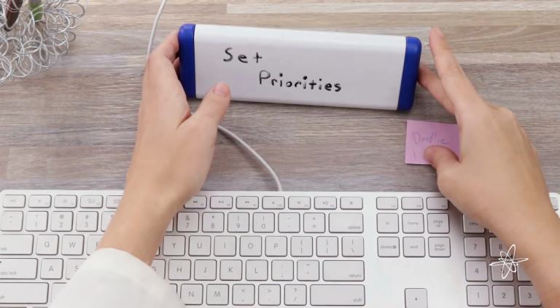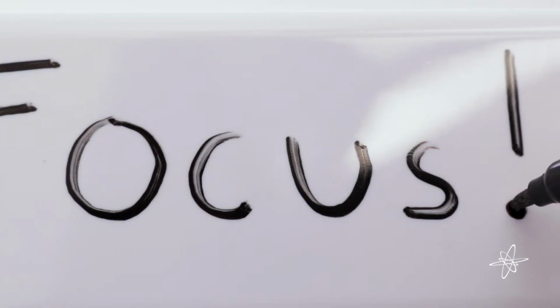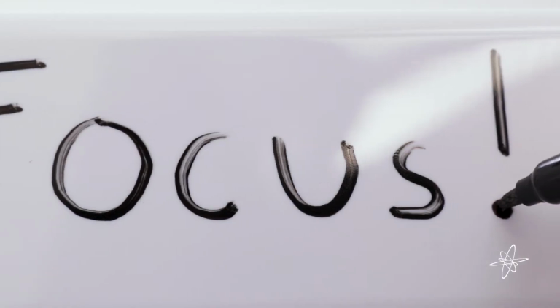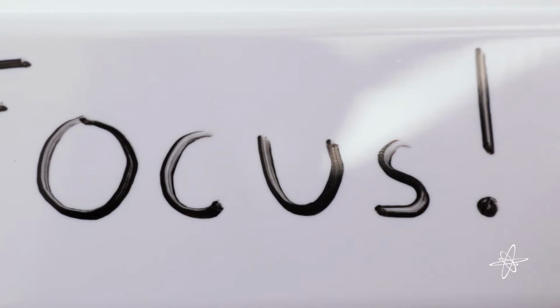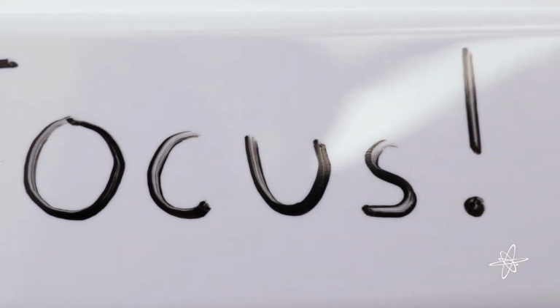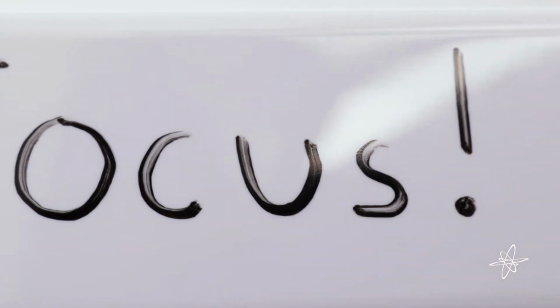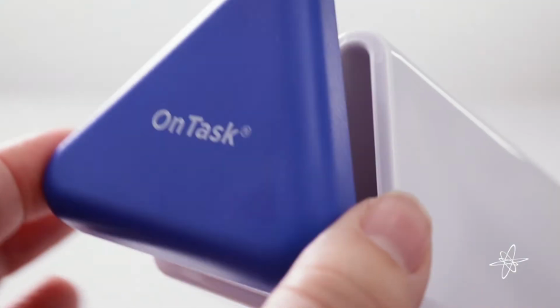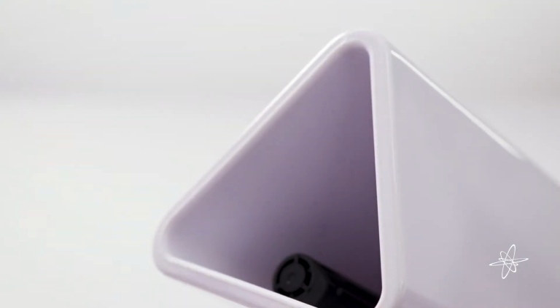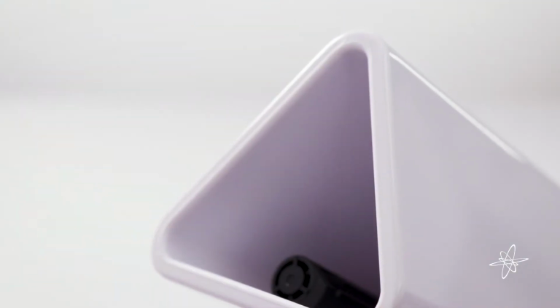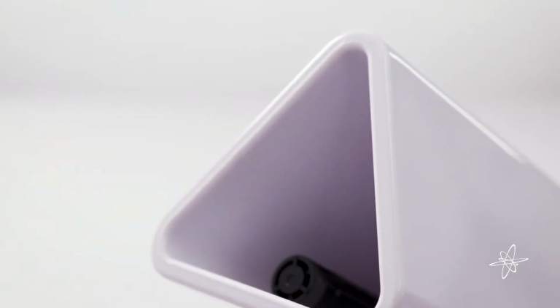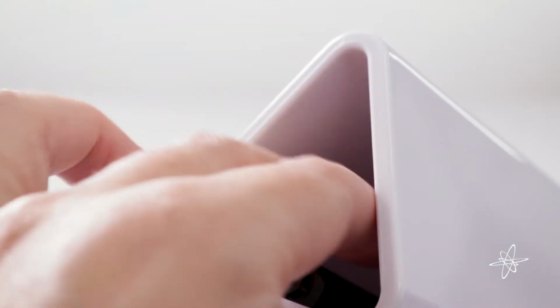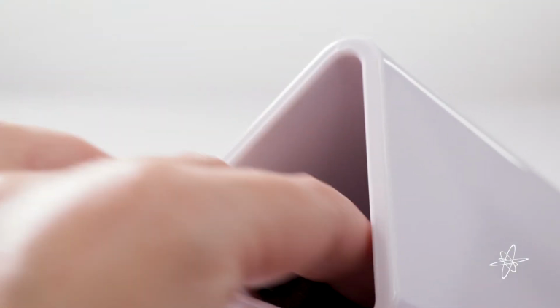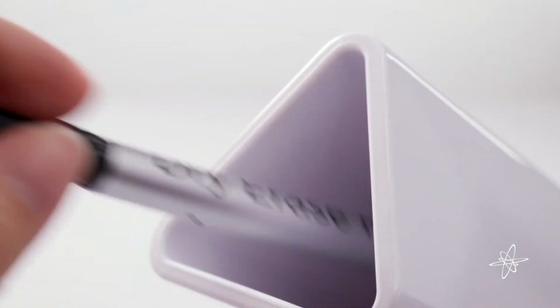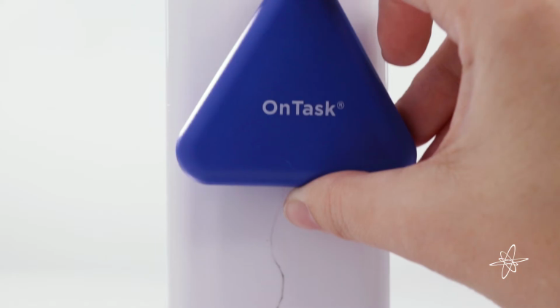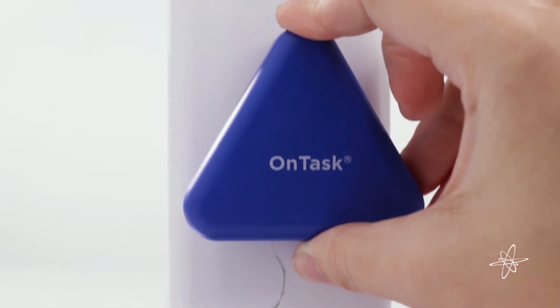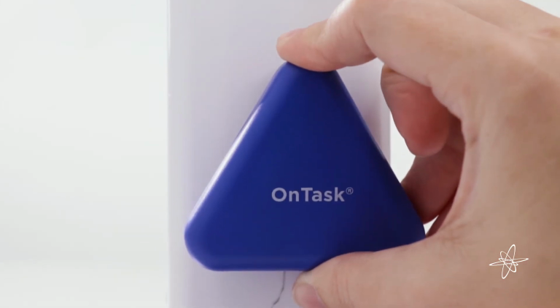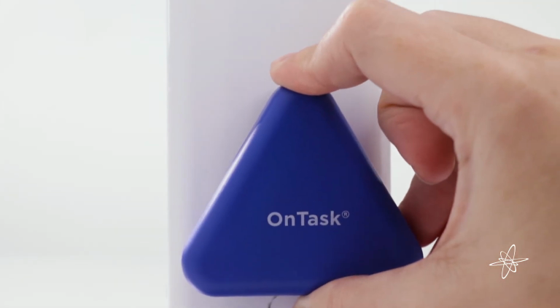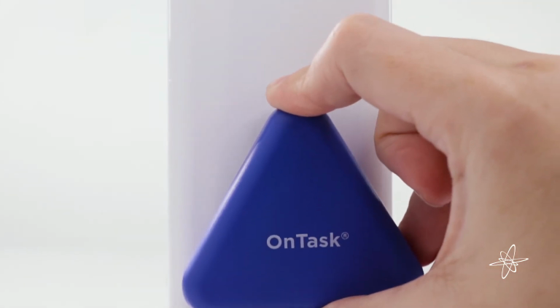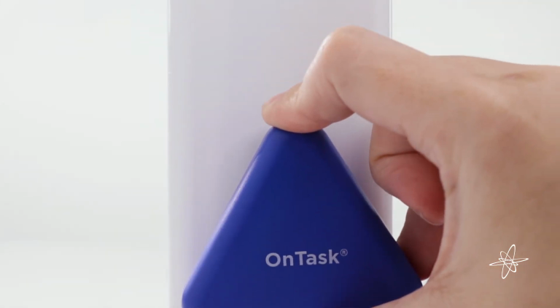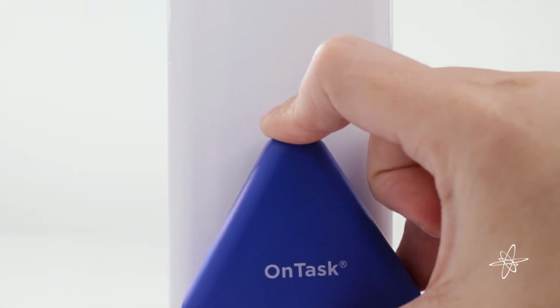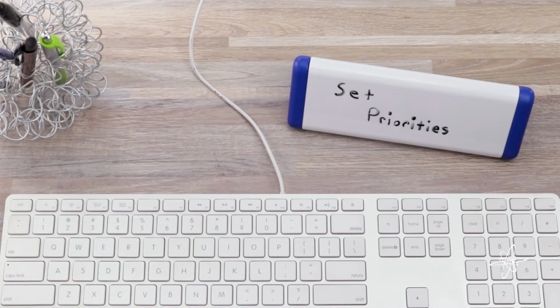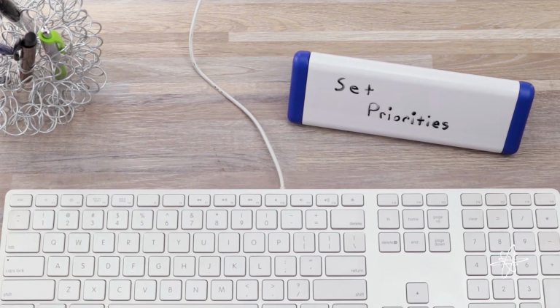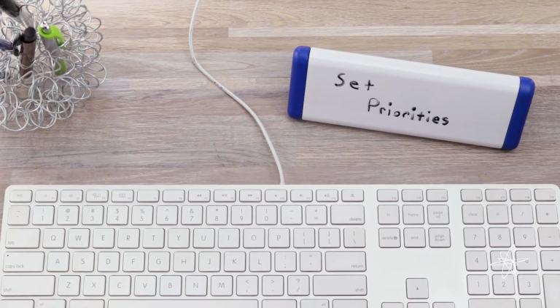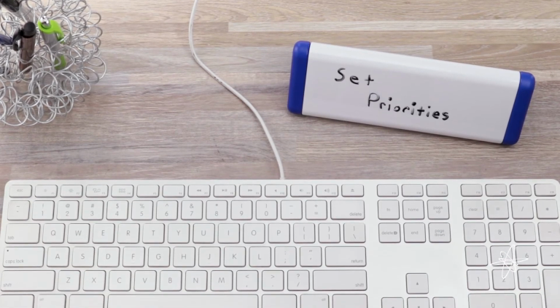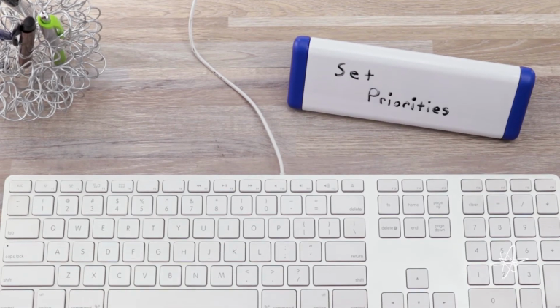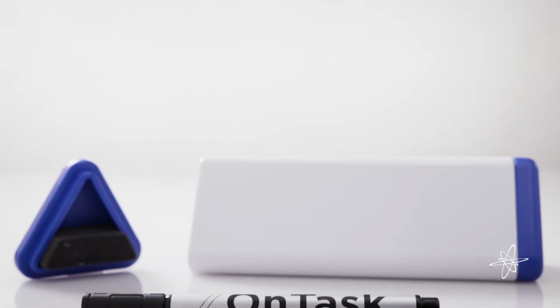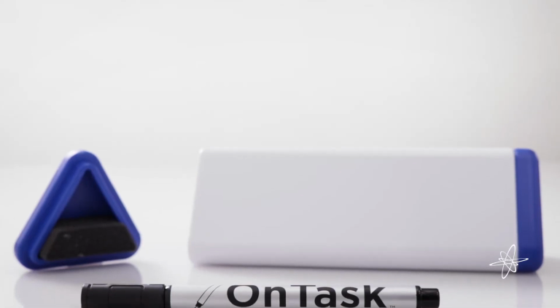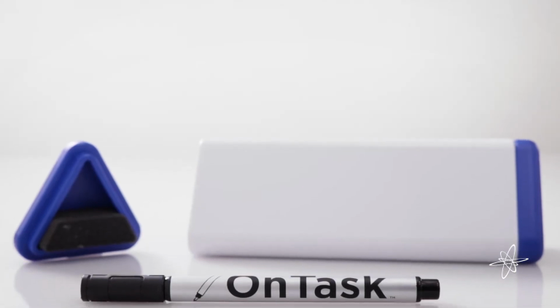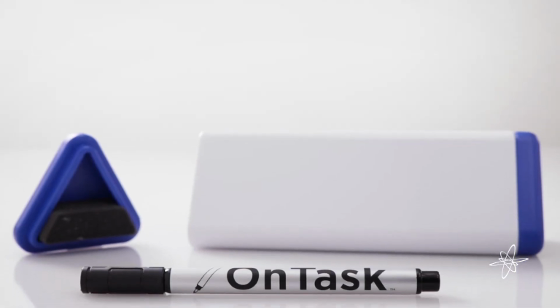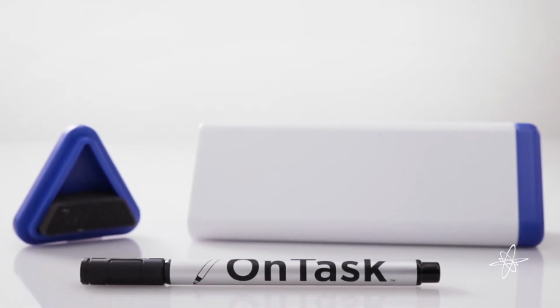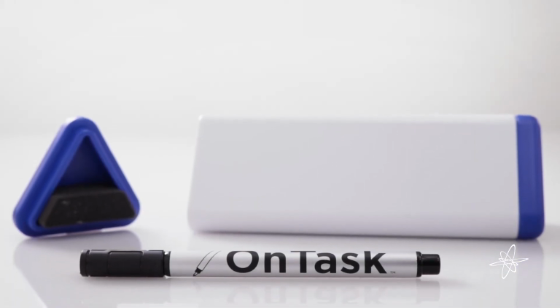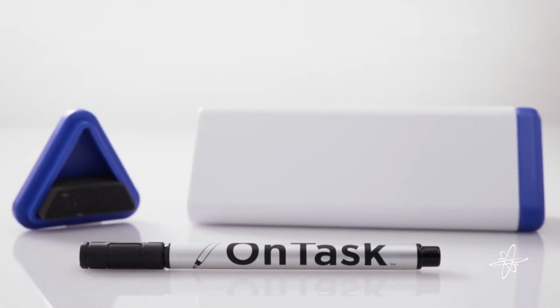A reusable reminder that doubles as storage. When finished, easily wipe away clean. Focus on the task at hand with the OnTask dry erase desk organizer.